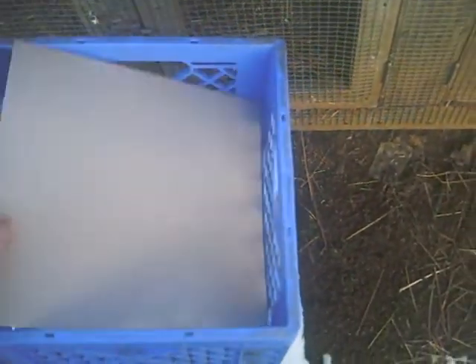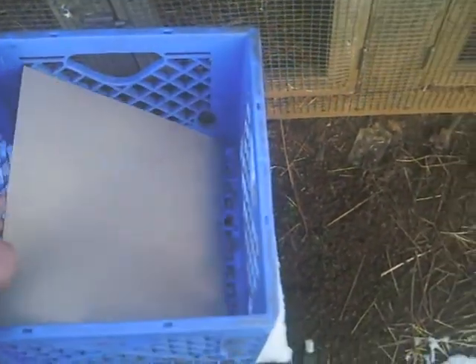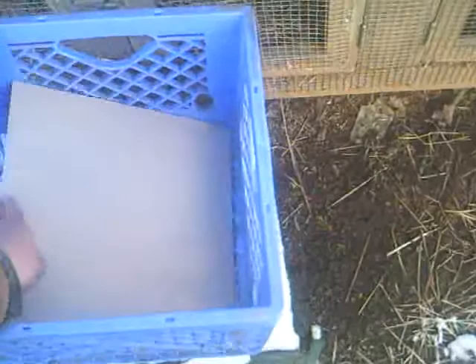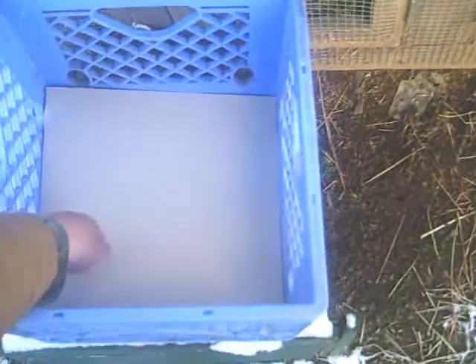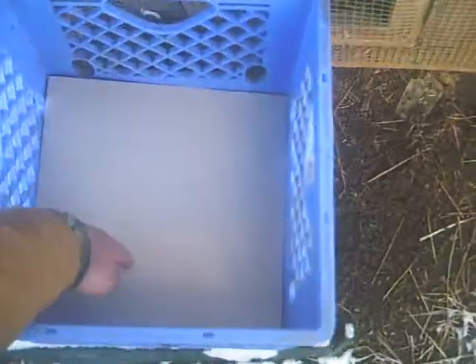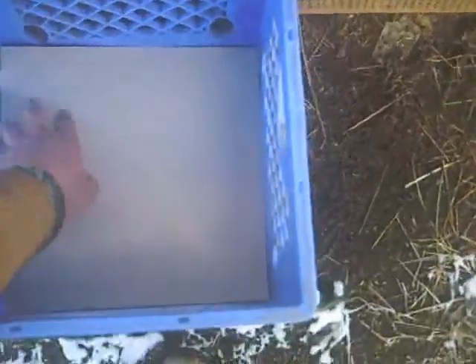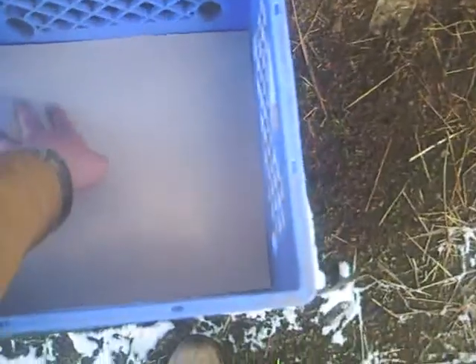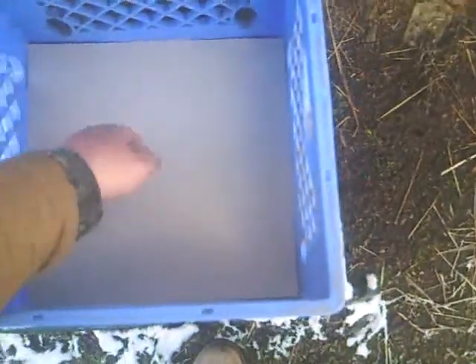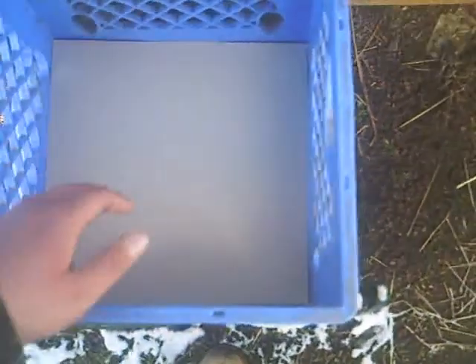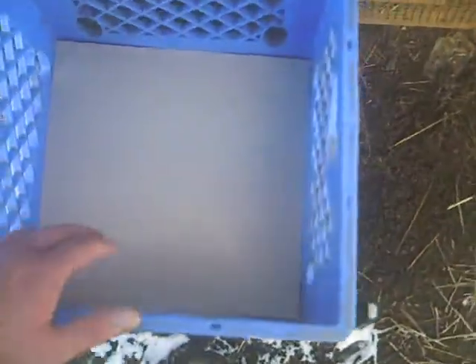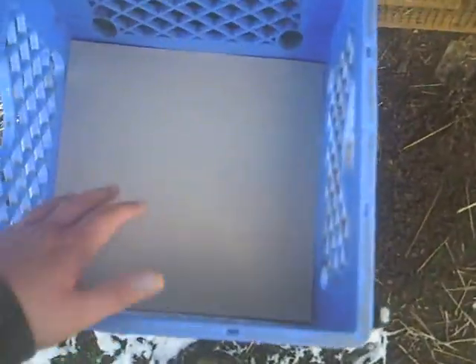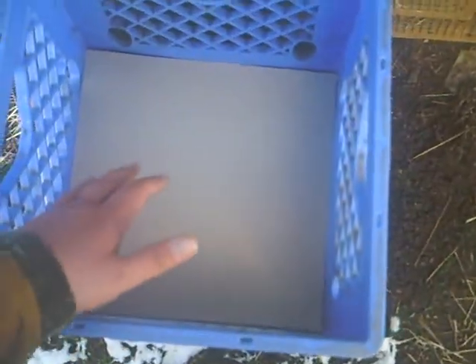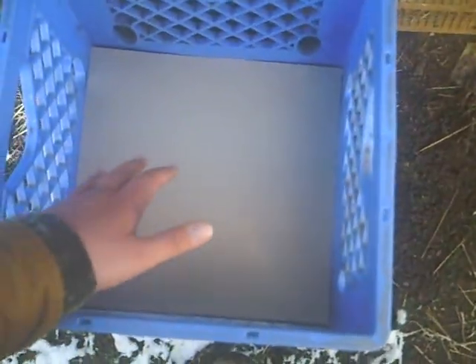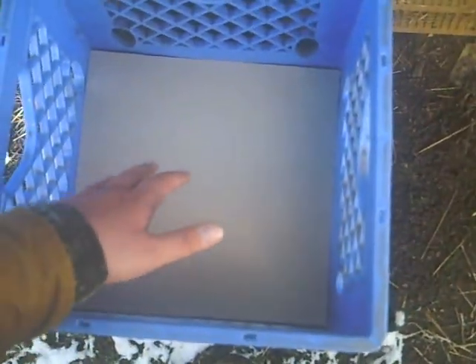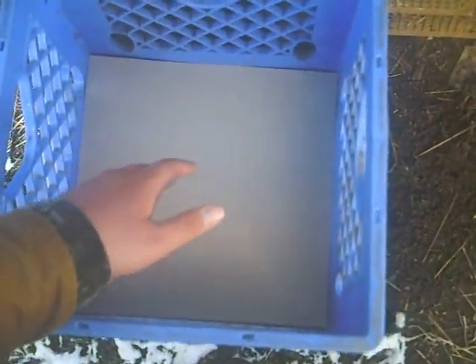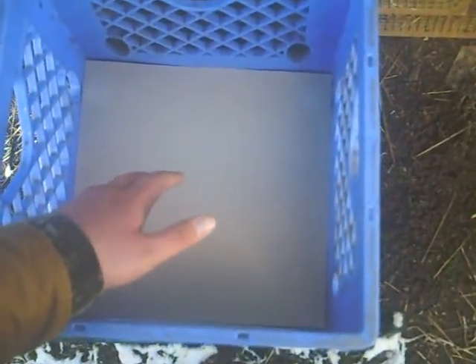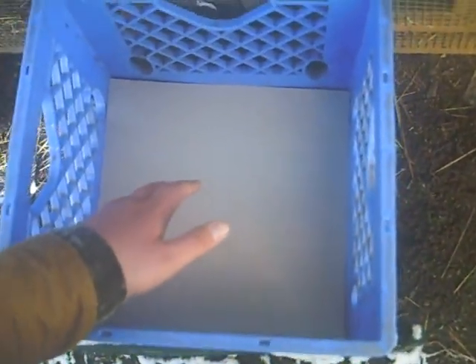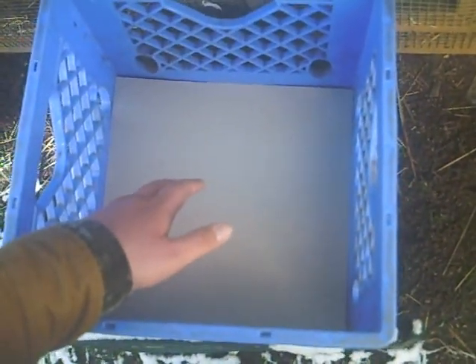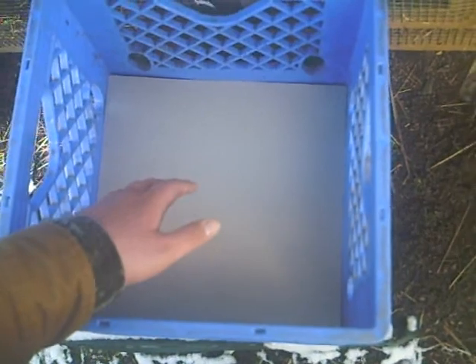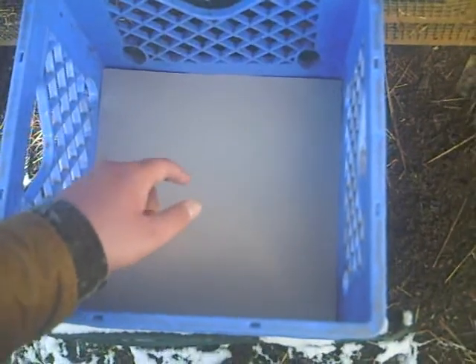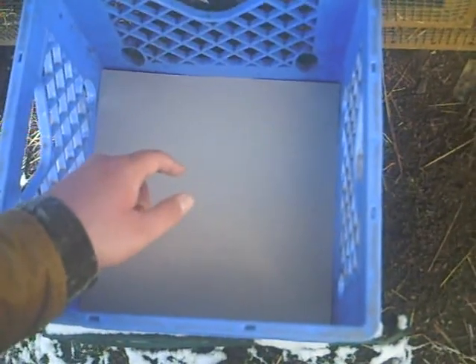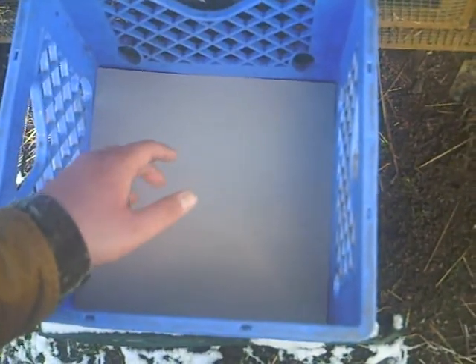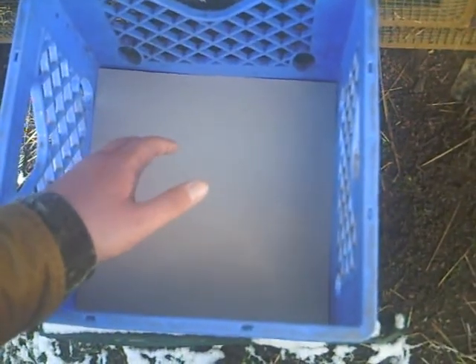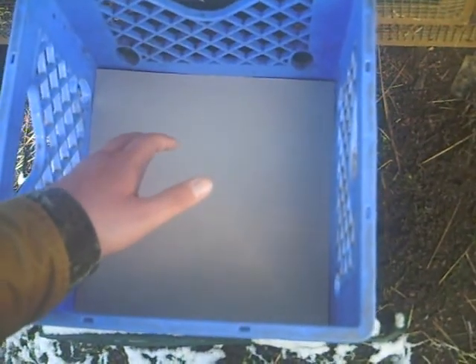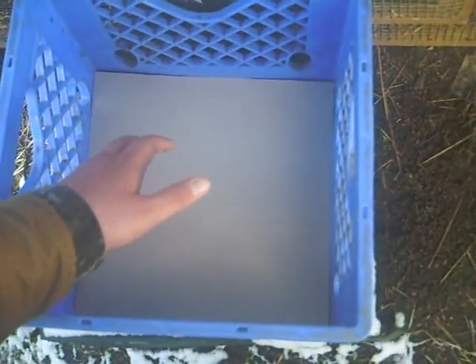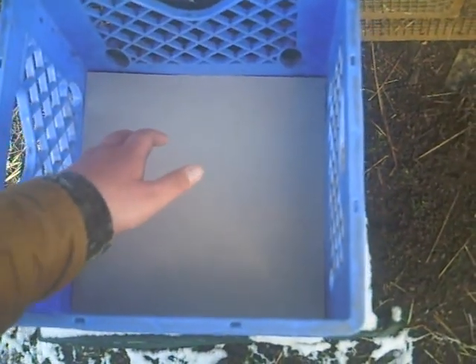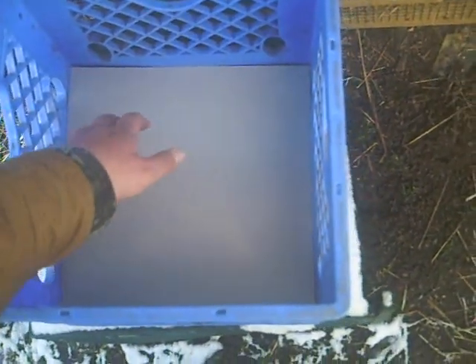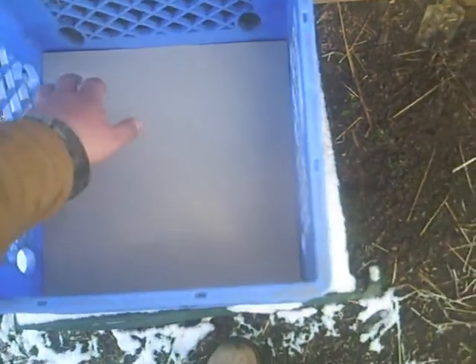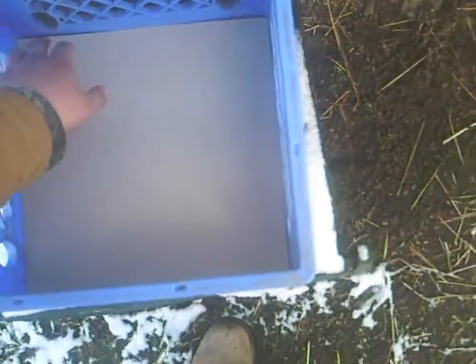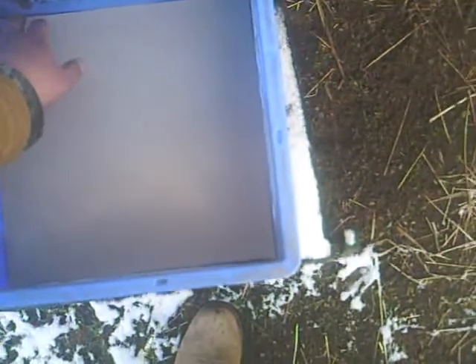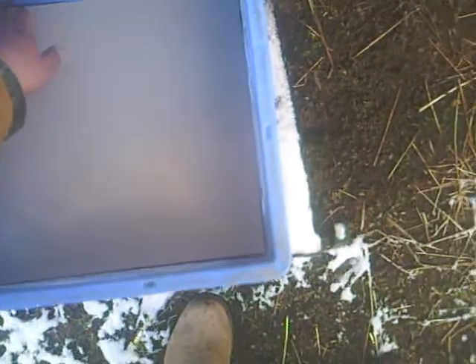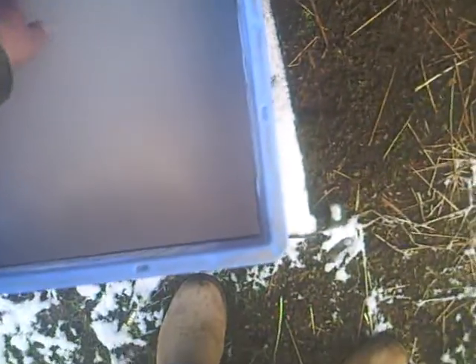What you do is just put it on the bottom, get it to fit real good, and then take some twisters and put it through them holes and tie it on there.